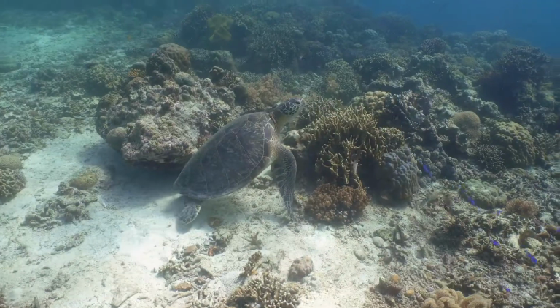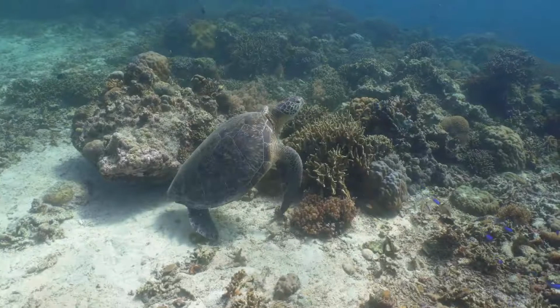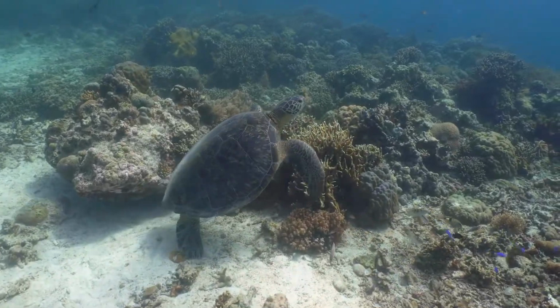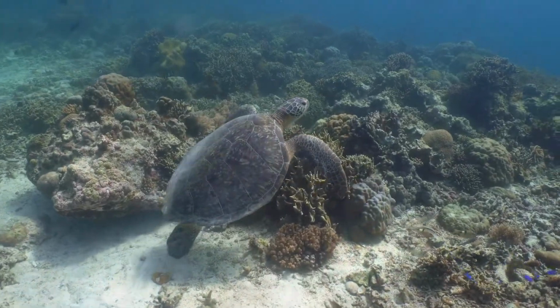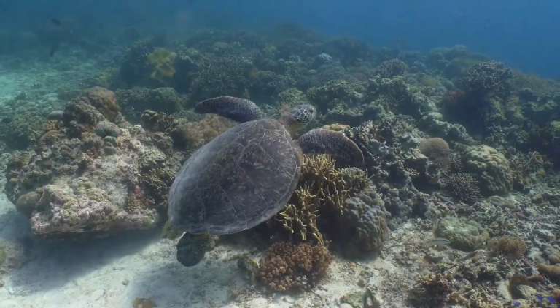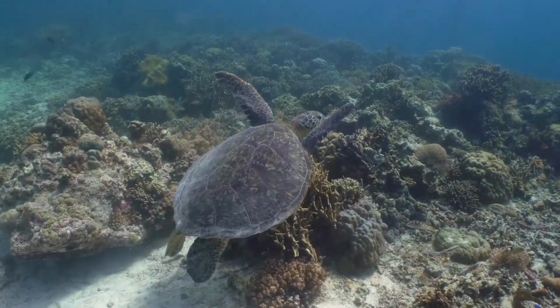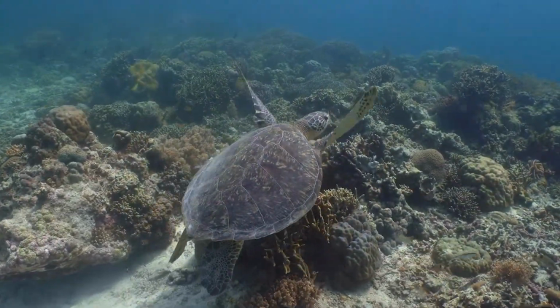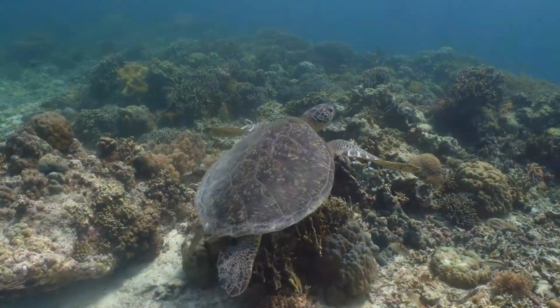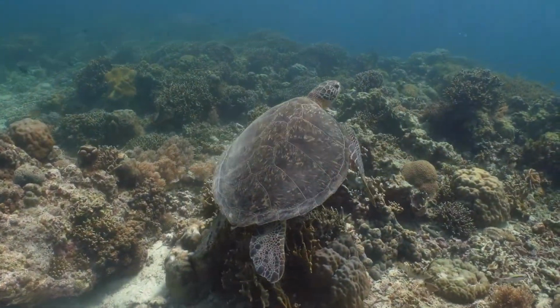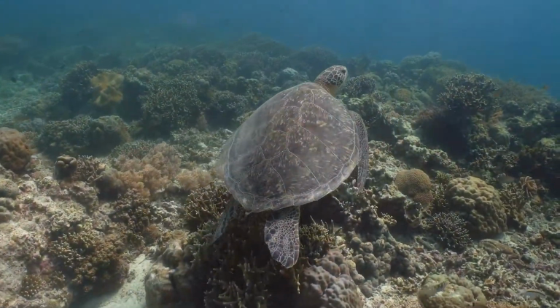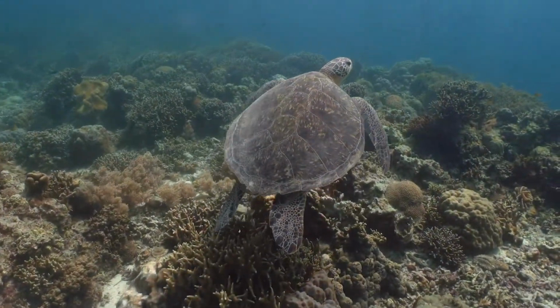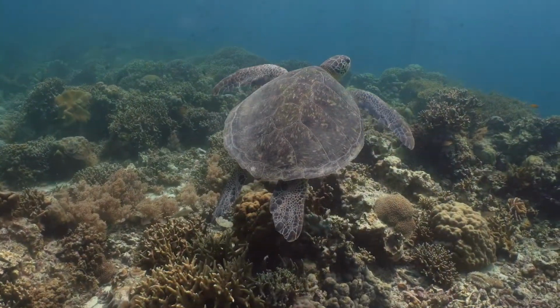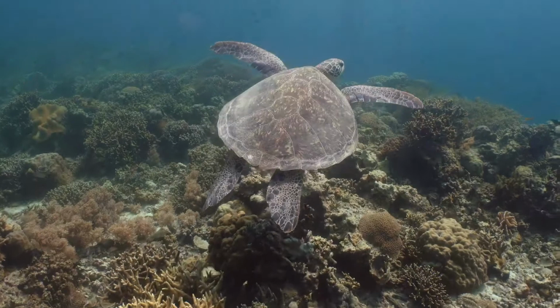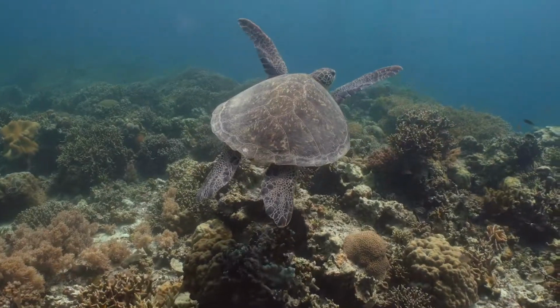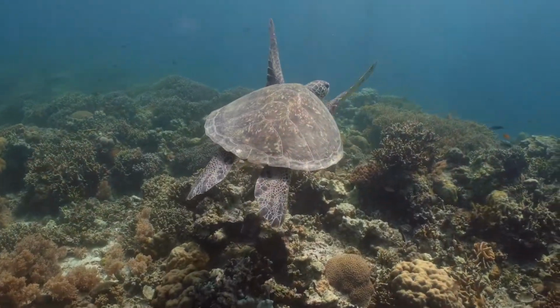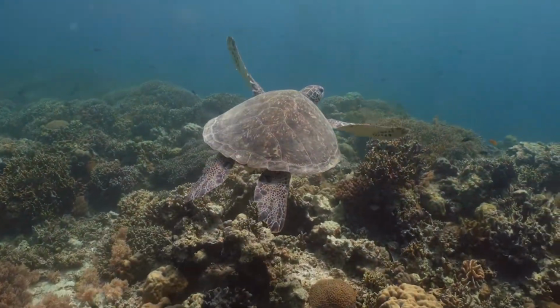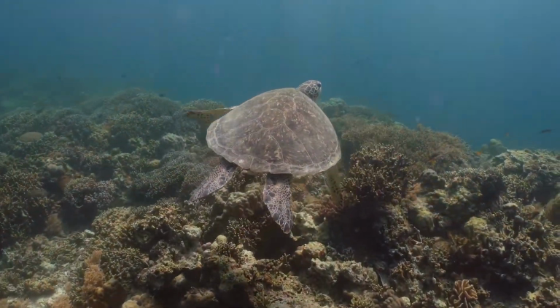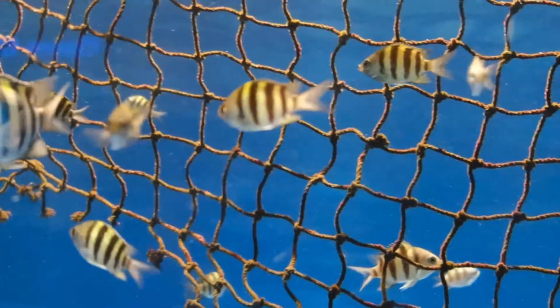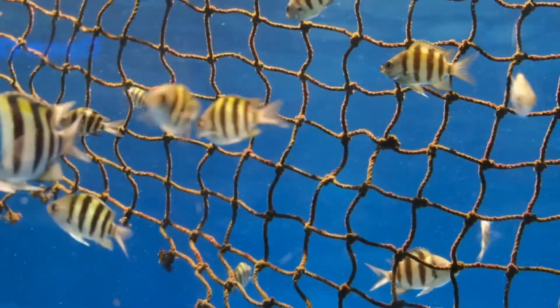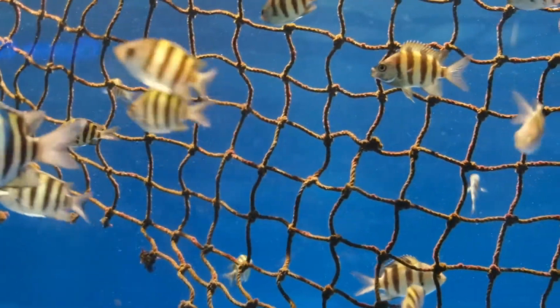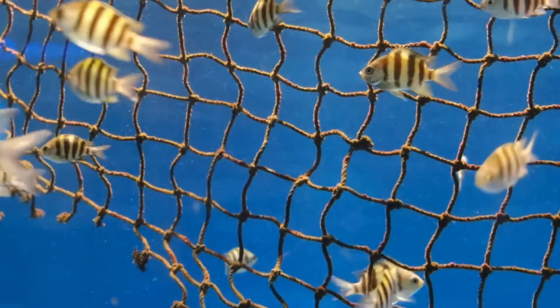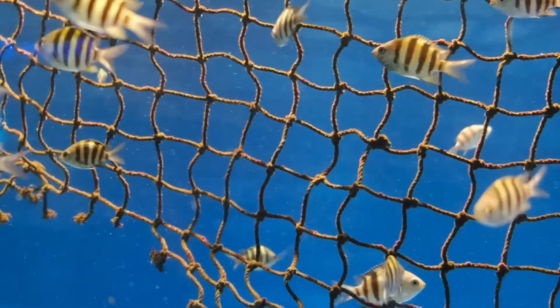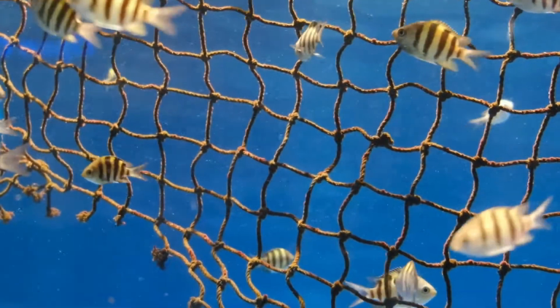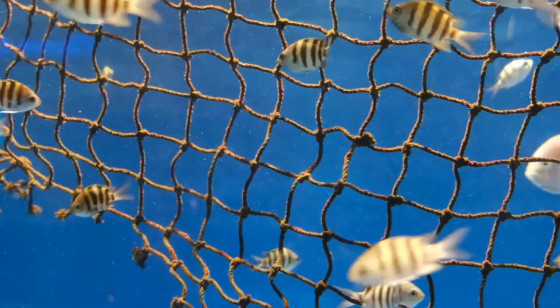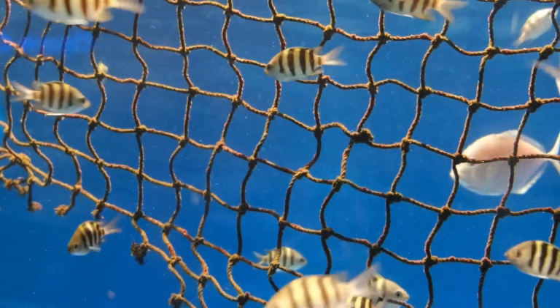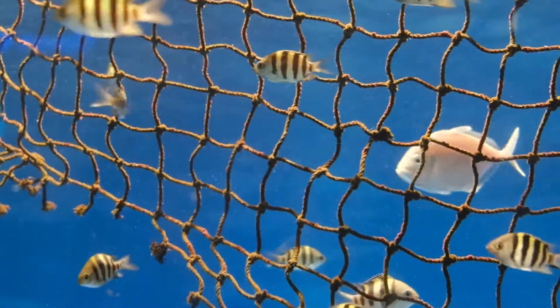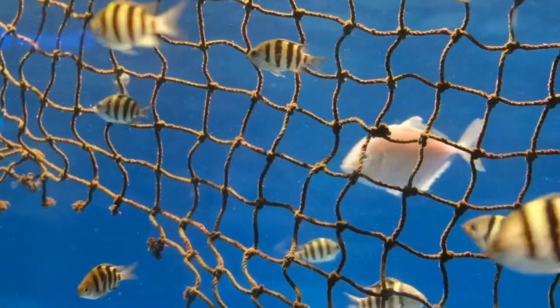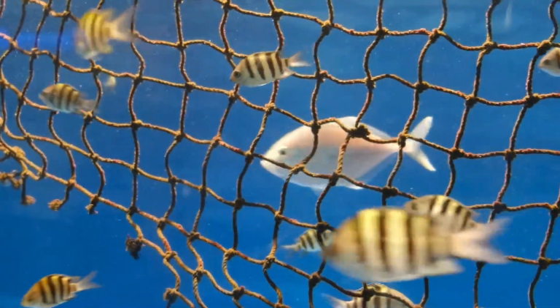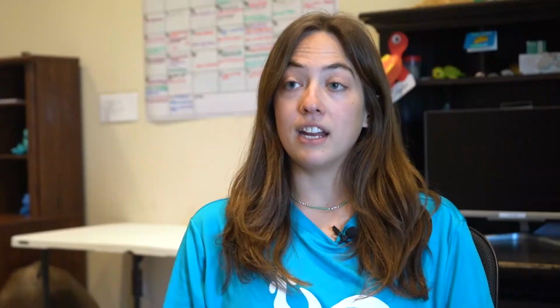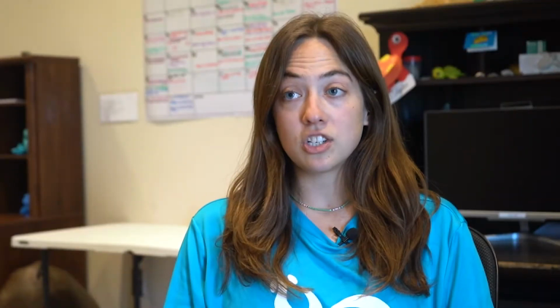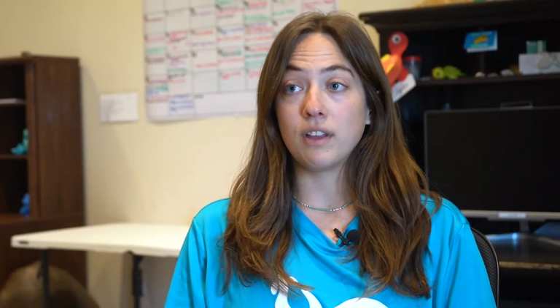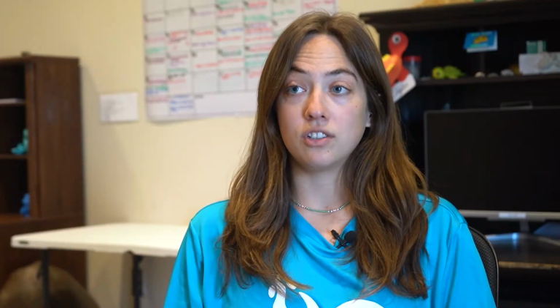Entanglement is when turtles are swimming around in the ocean and oftentimes they'll get stuck in leftover — we call it ghost gear — when it's just floating in the sea. Those can be made of plastic or other types of ropes.